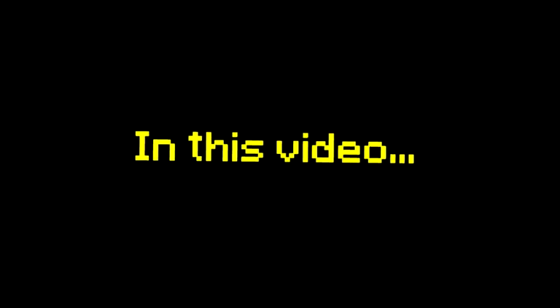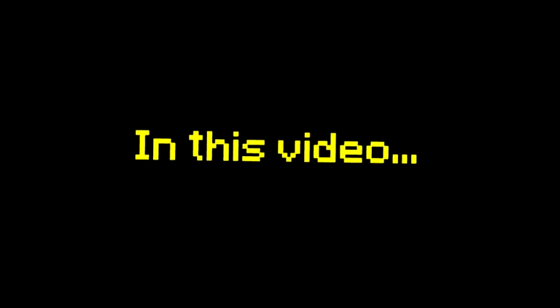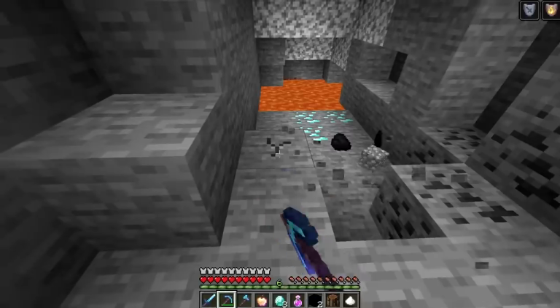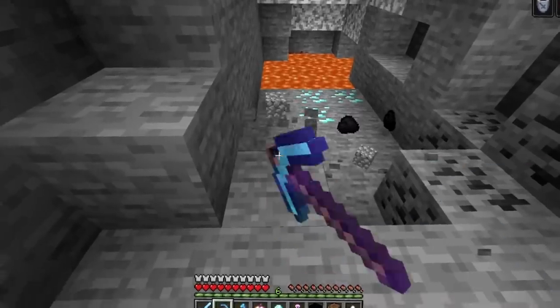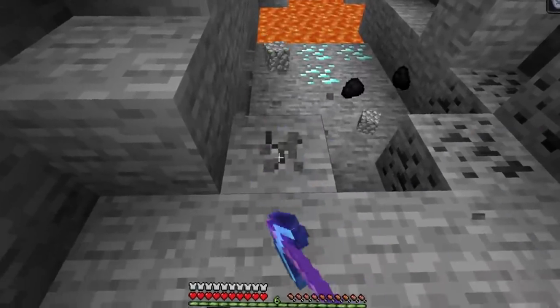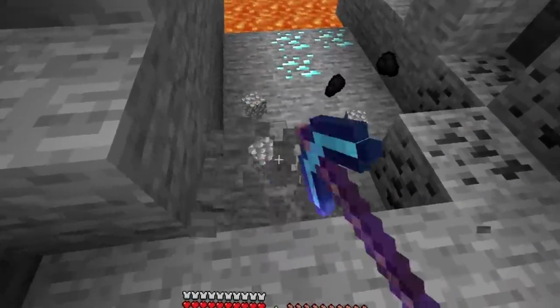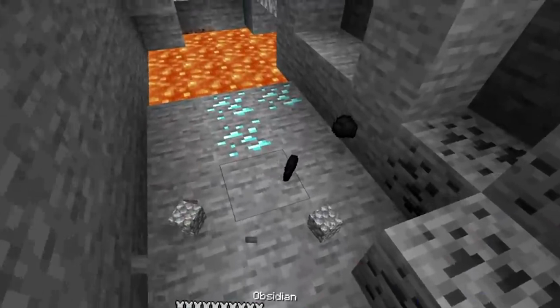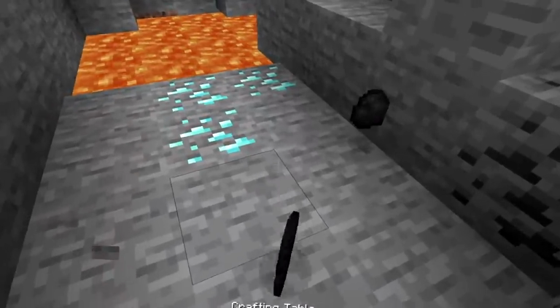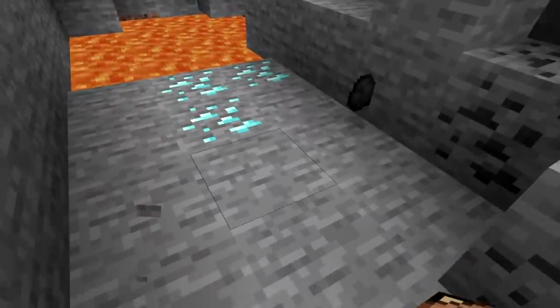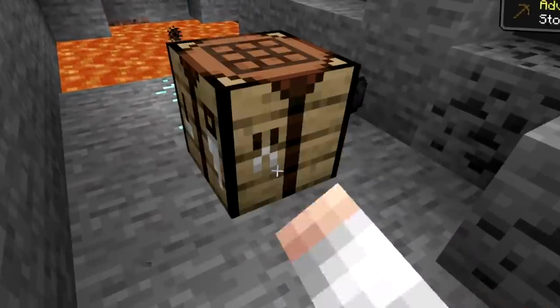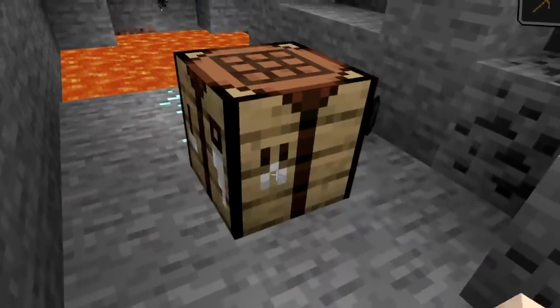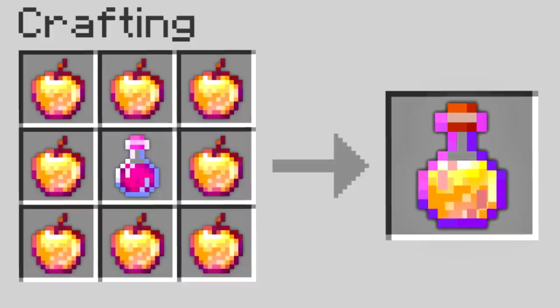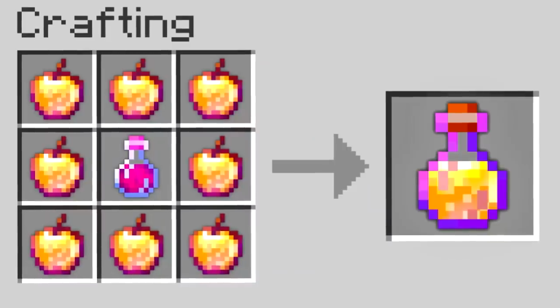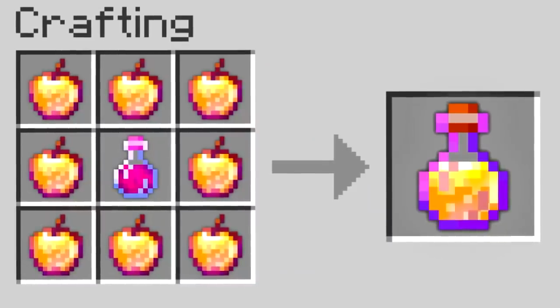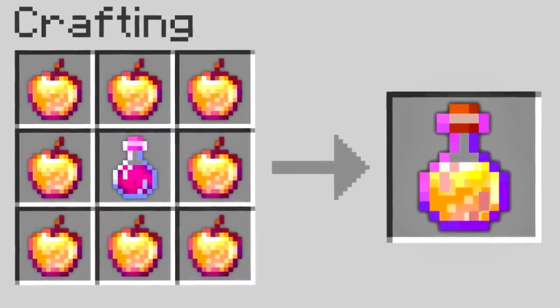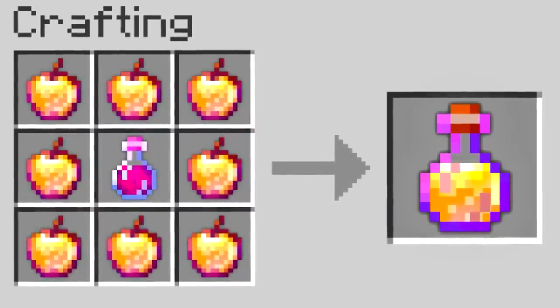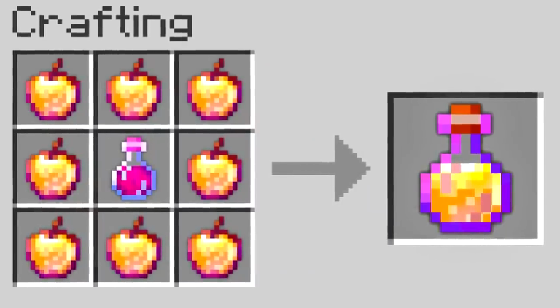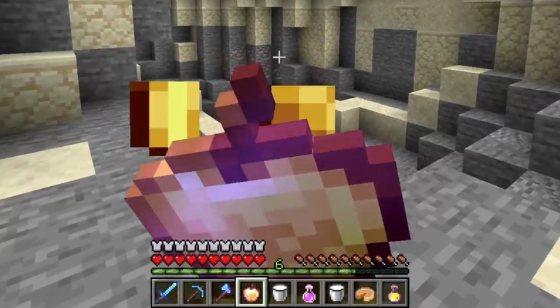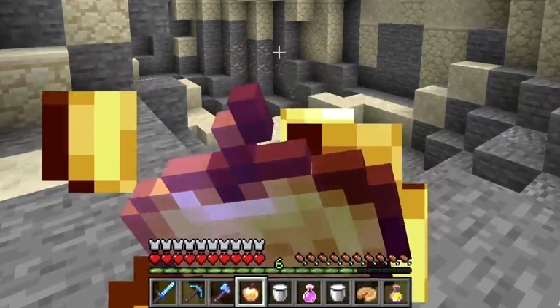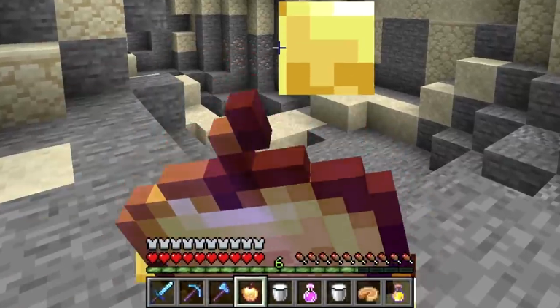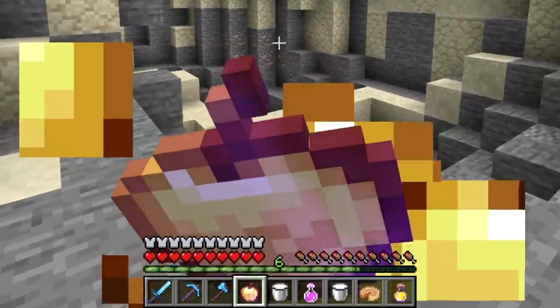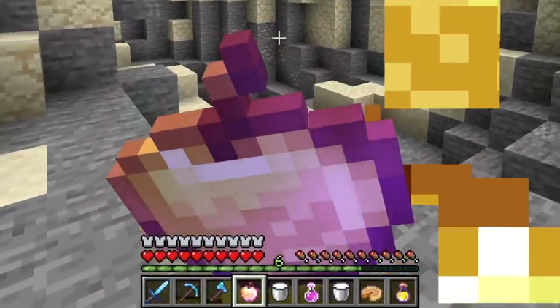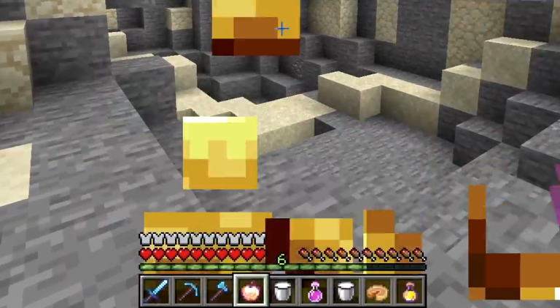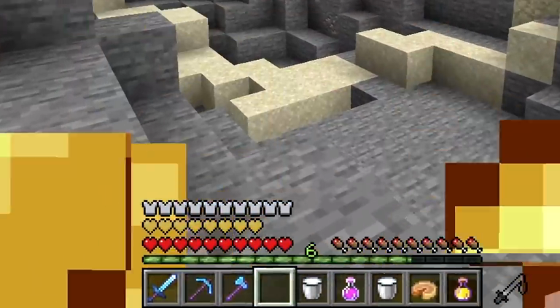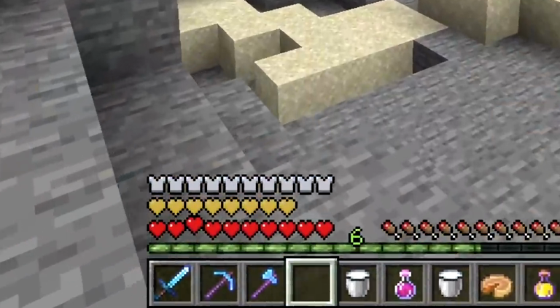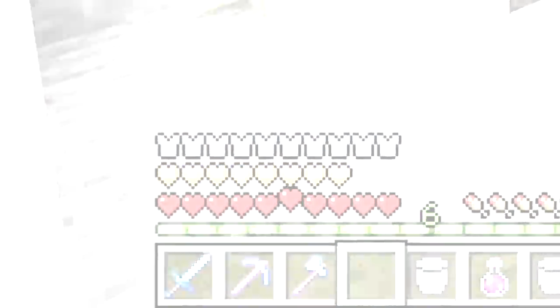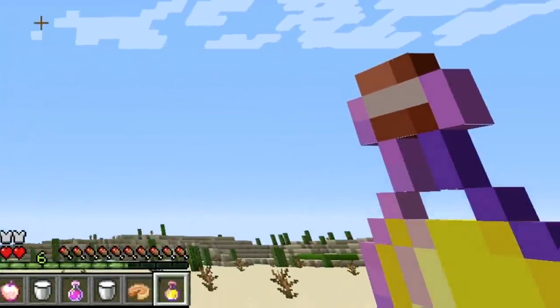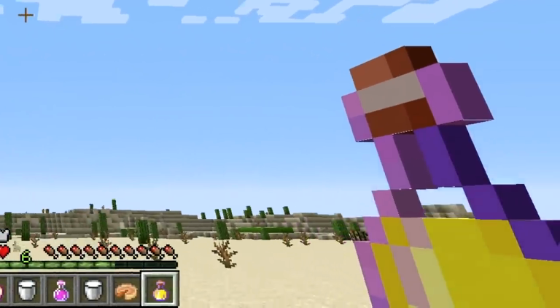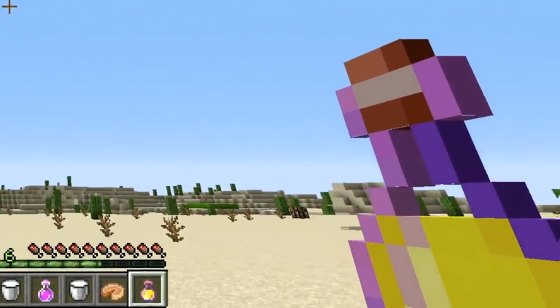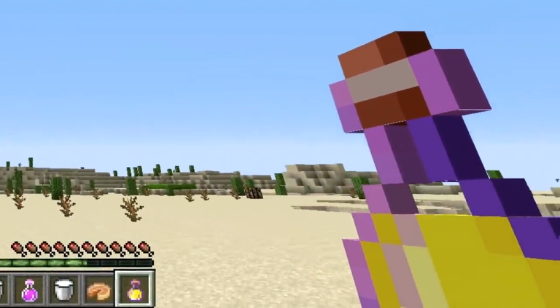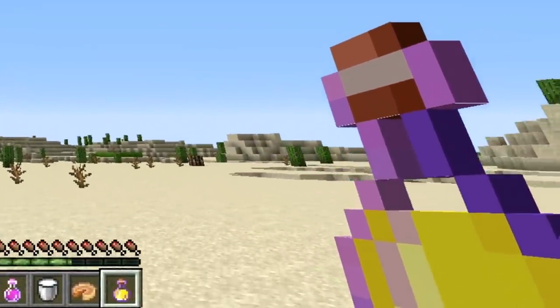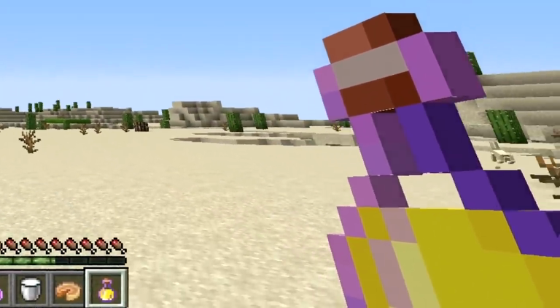In this video, it's Minecraft UHC, but you can craft a god apple potion. So you think a normal god apple is overpowered, right? Just wait until you drink this potion.